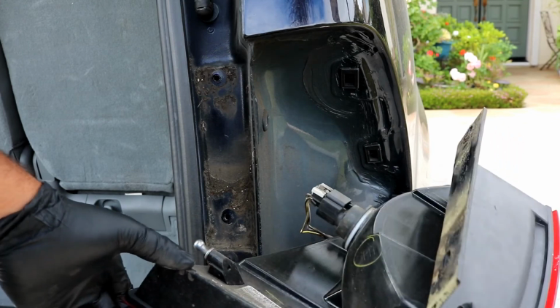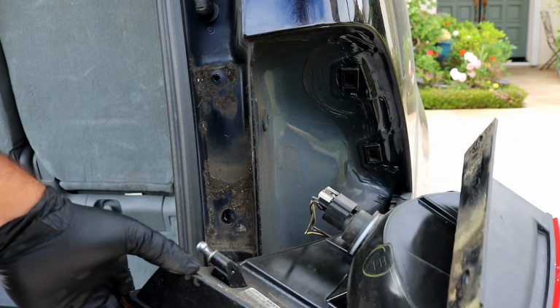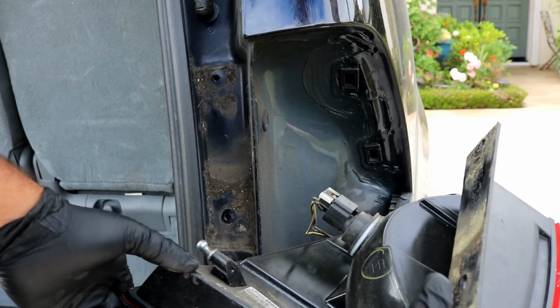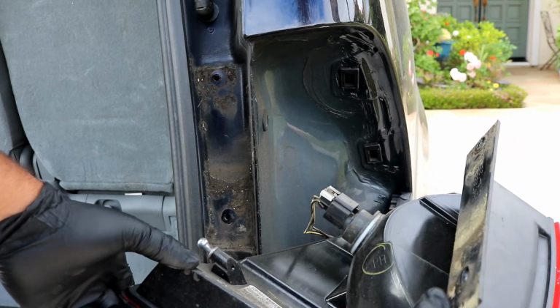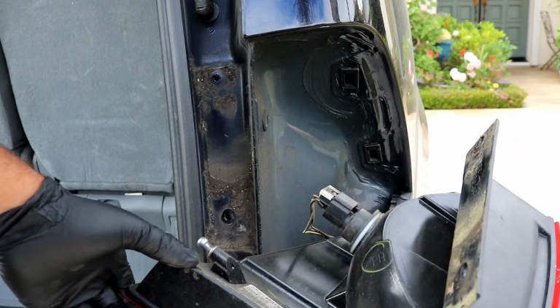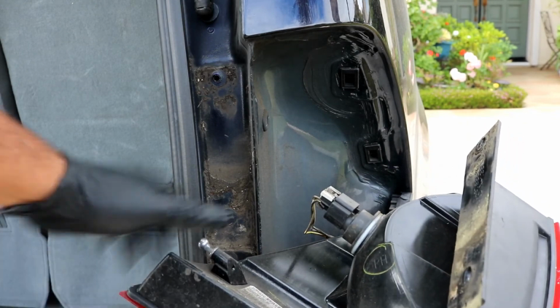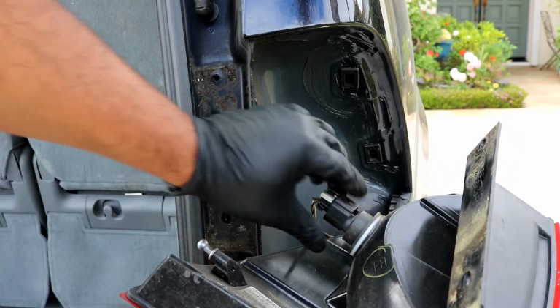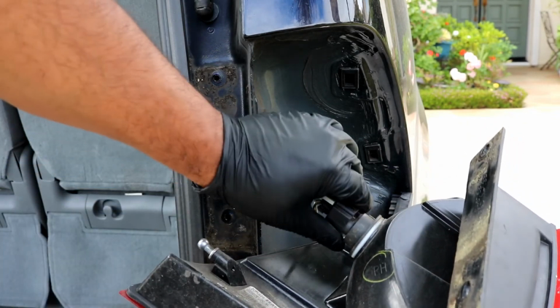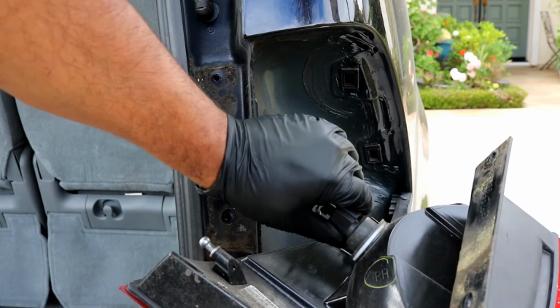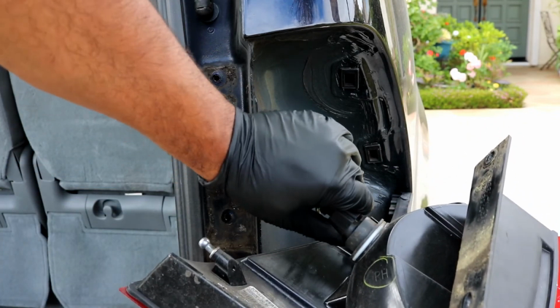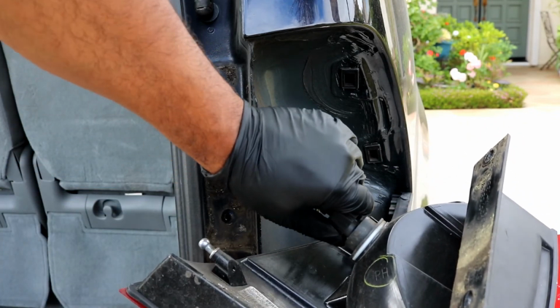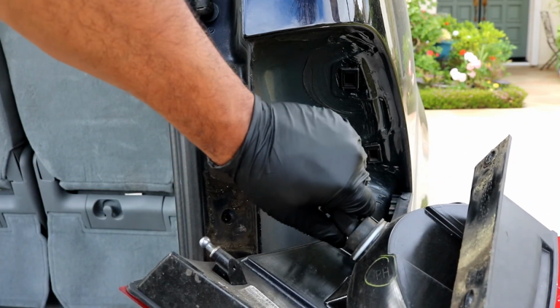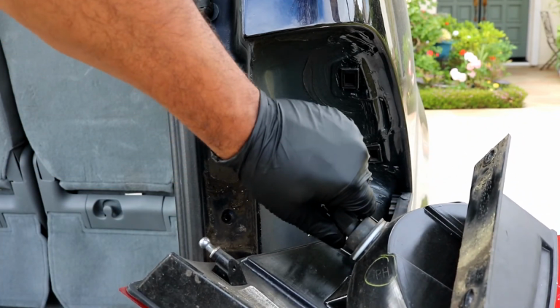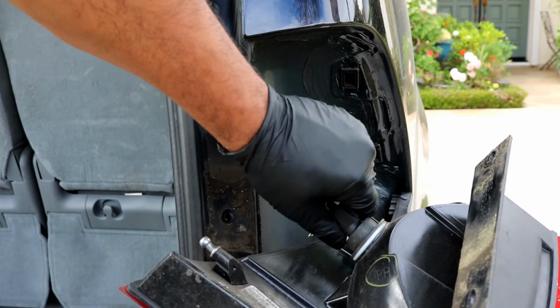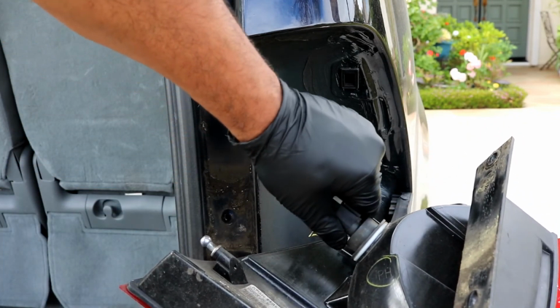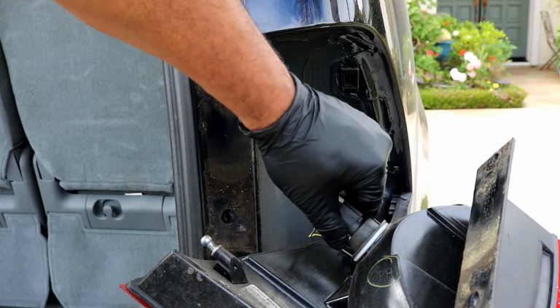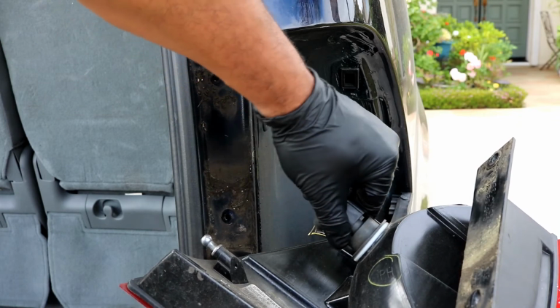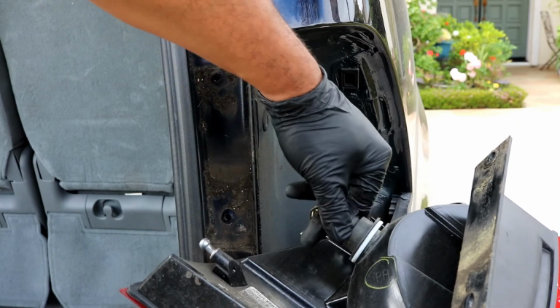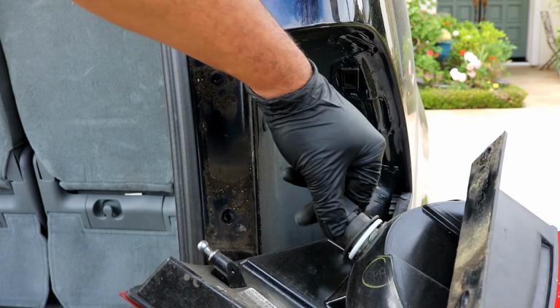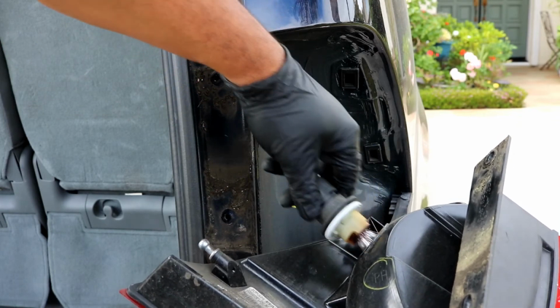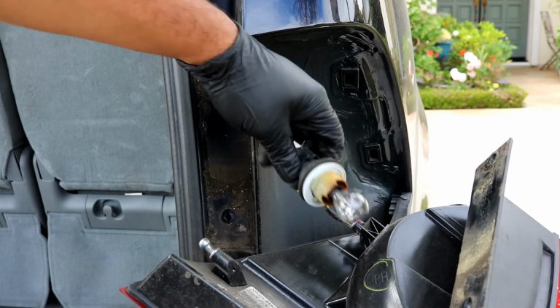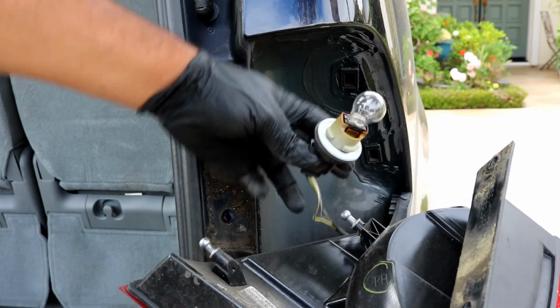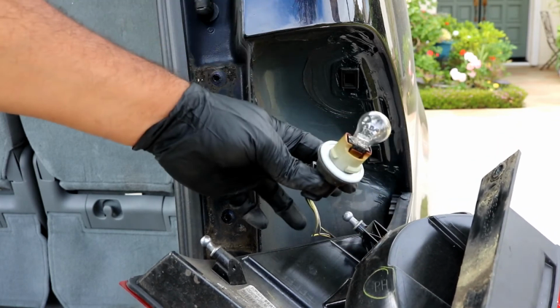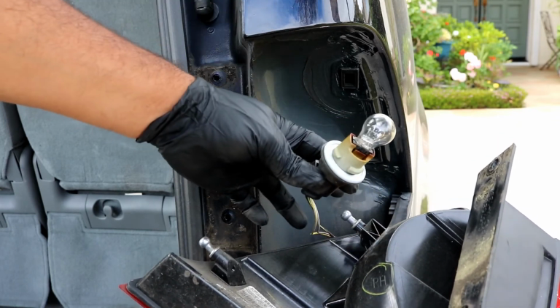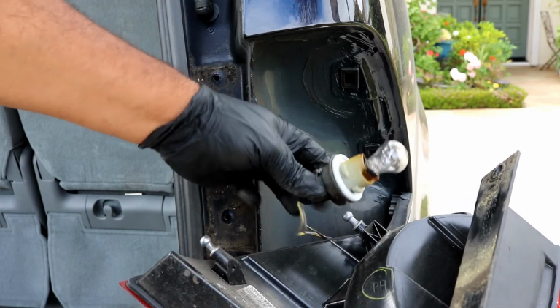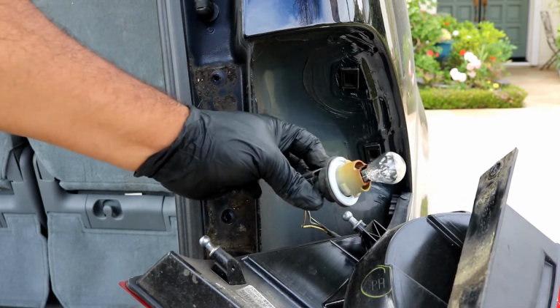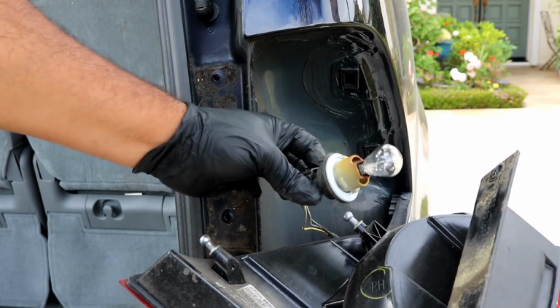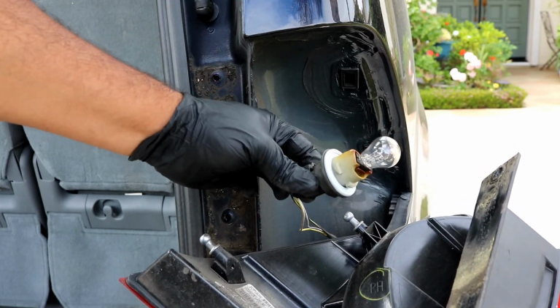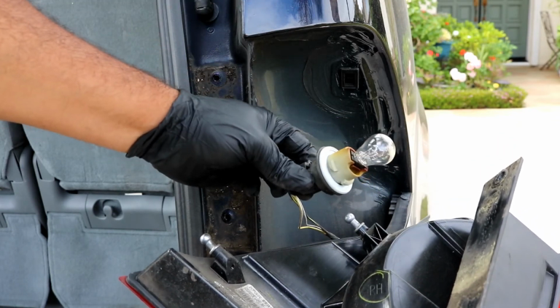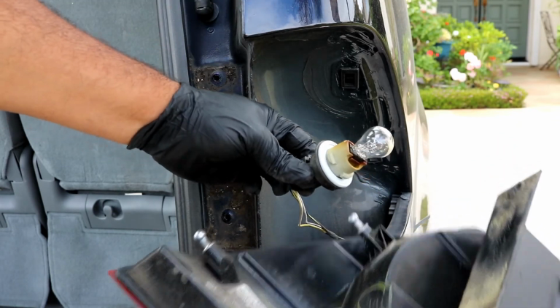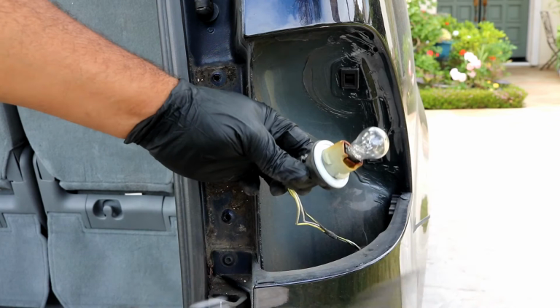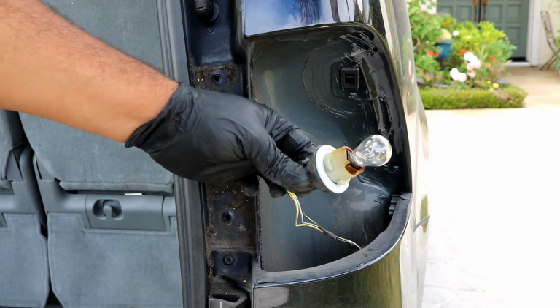As far as getting the light bulb out, you just take the socket right here and twist it counterclockwise and pull it out. Then you'll see you have the bulb.